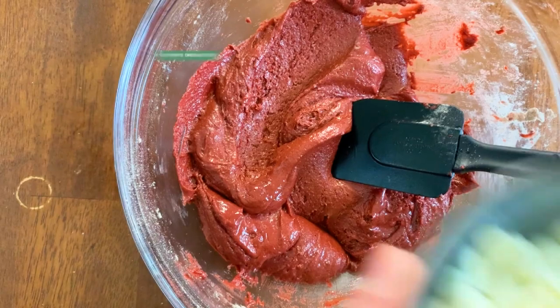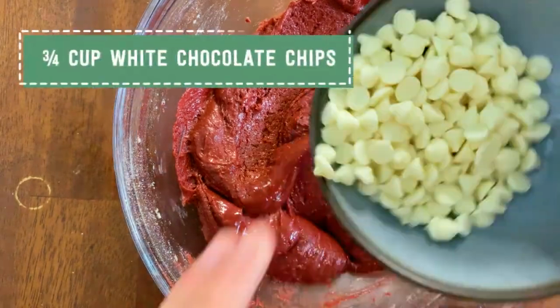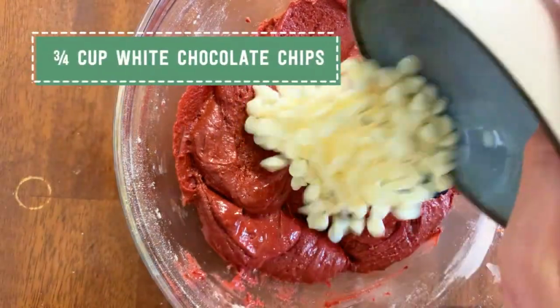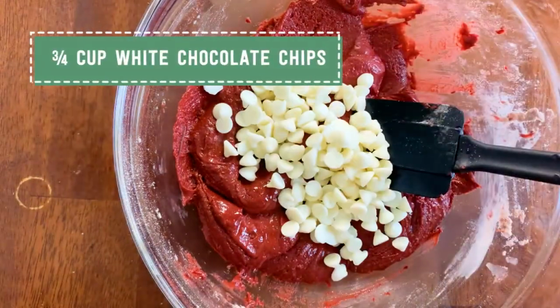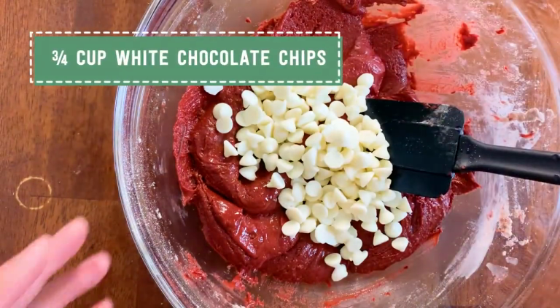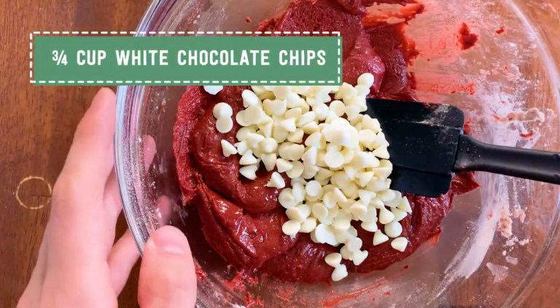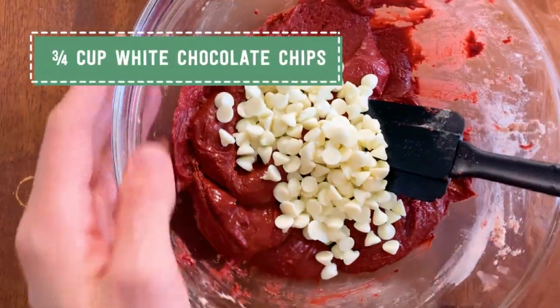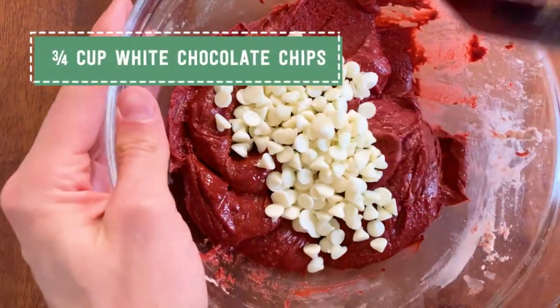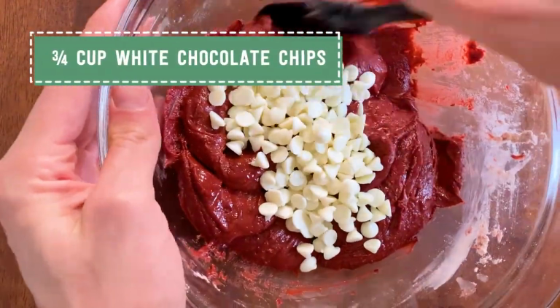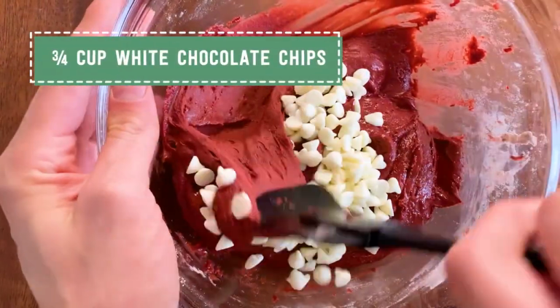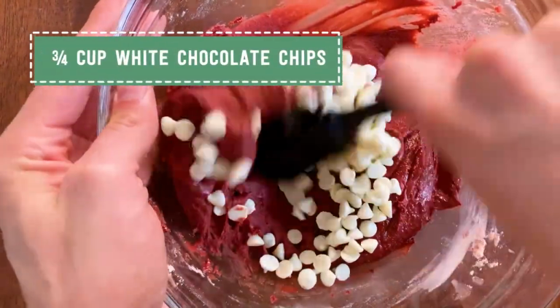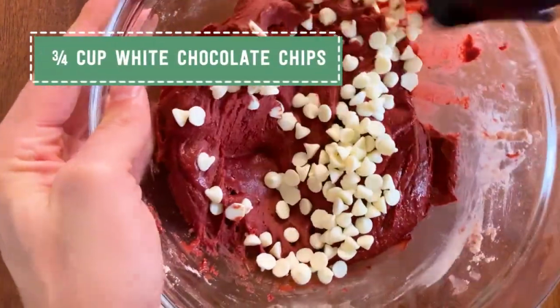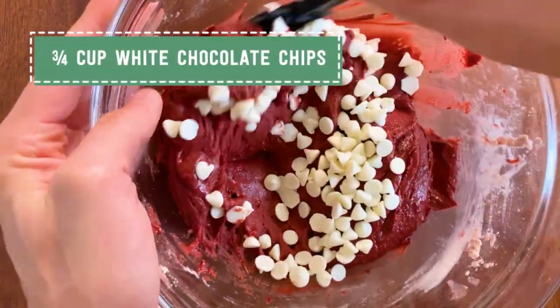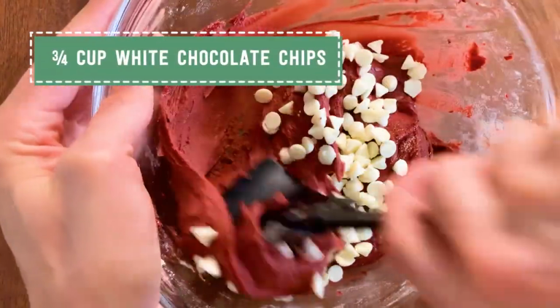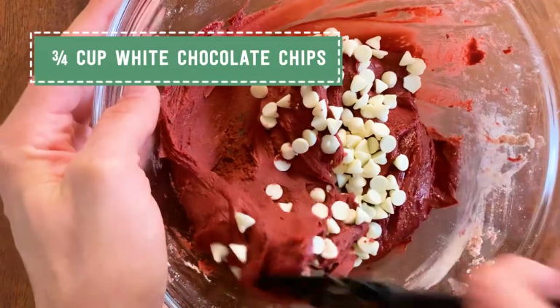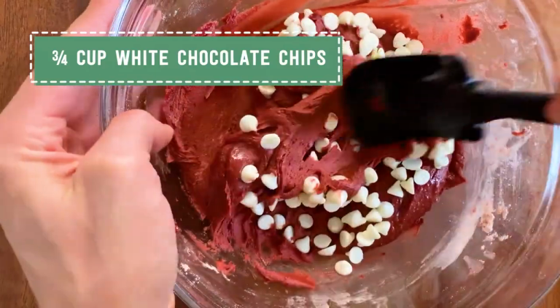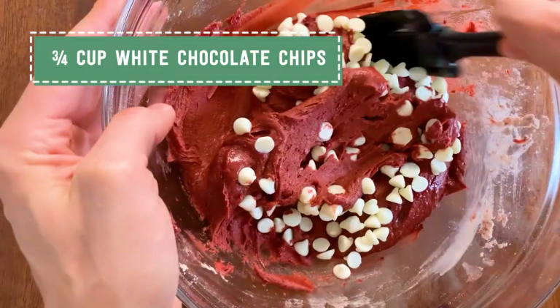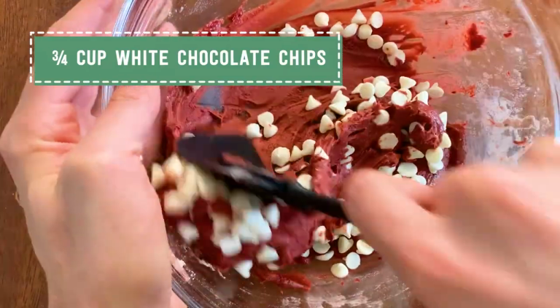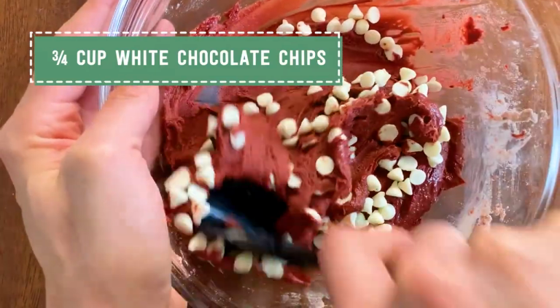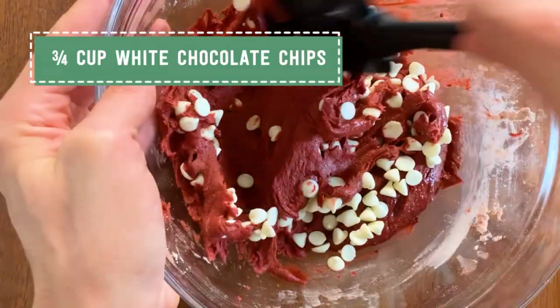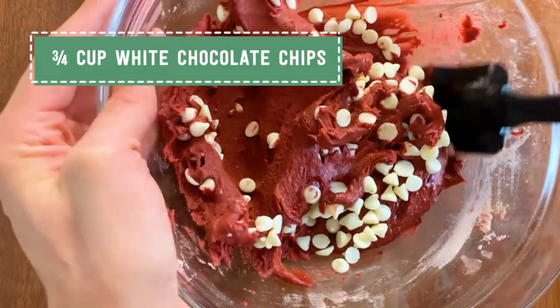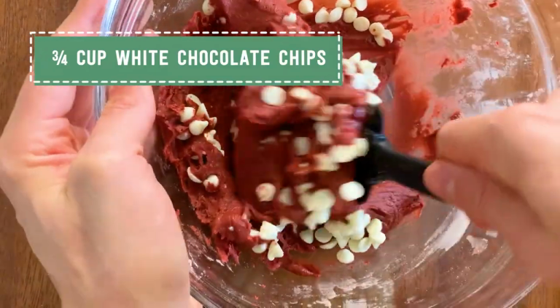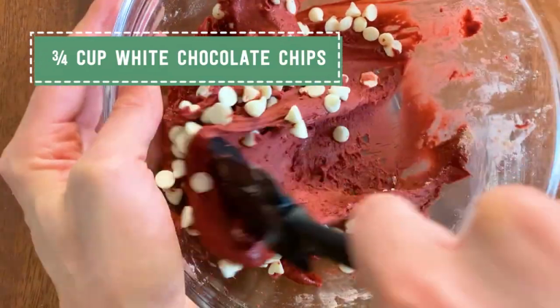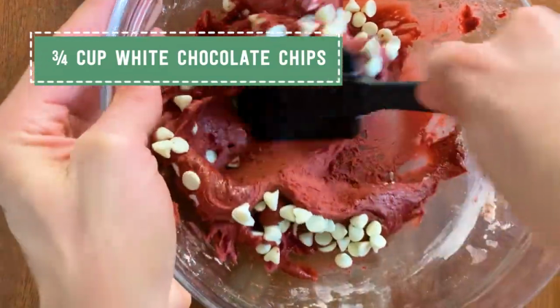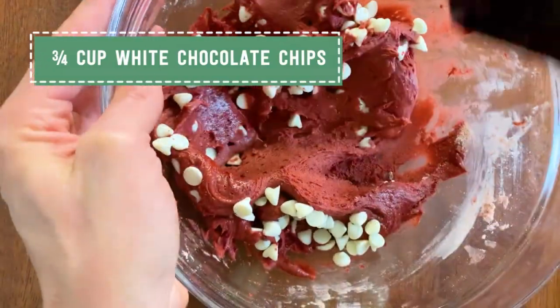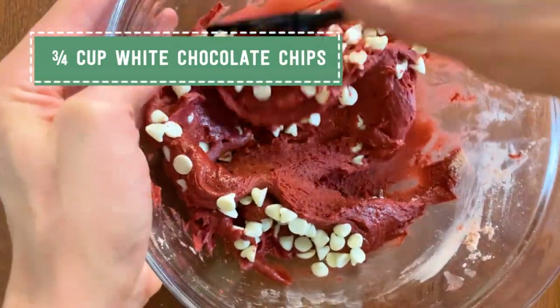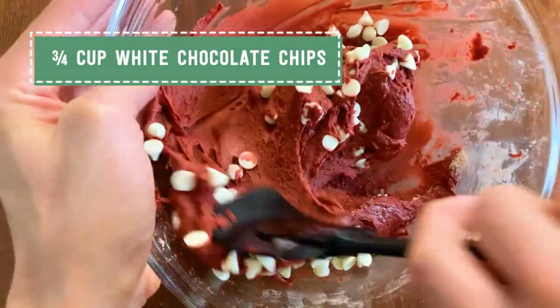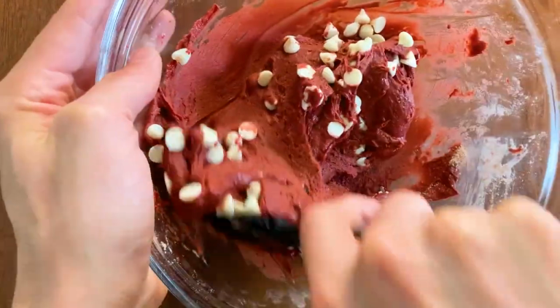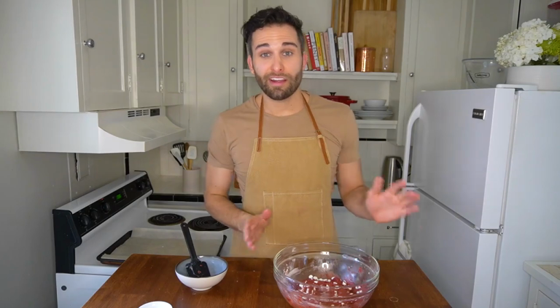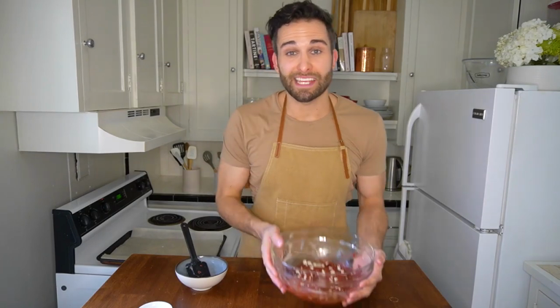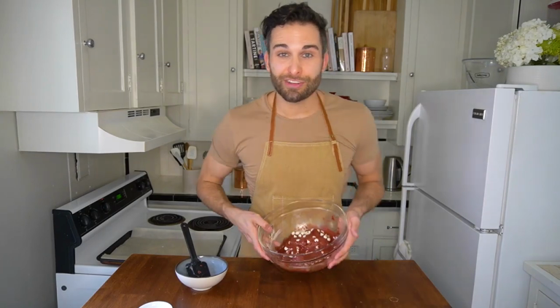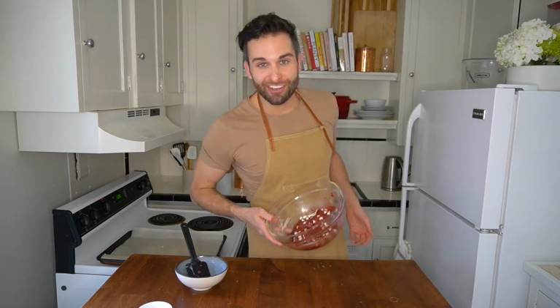I'm going to pop this in my fridge for about 20 minutes. This just gives all of the dry ingredients the time they need to hydrate before we roll them into balls and bake them. All right, into the fridge this goes.